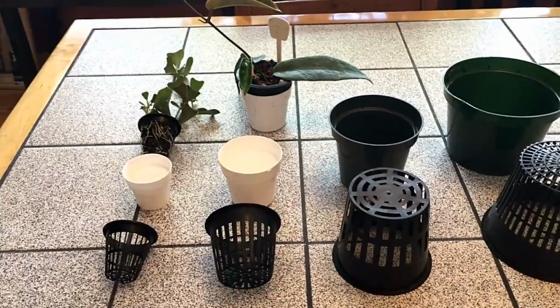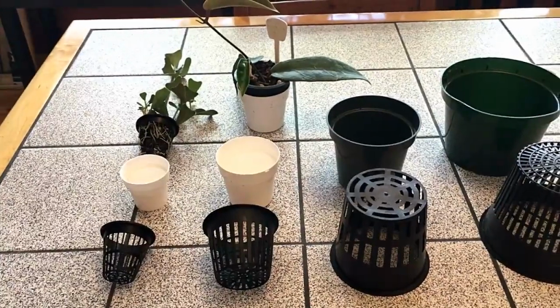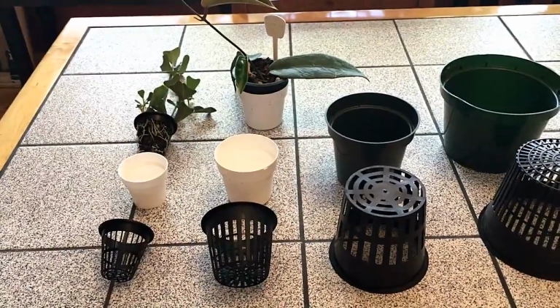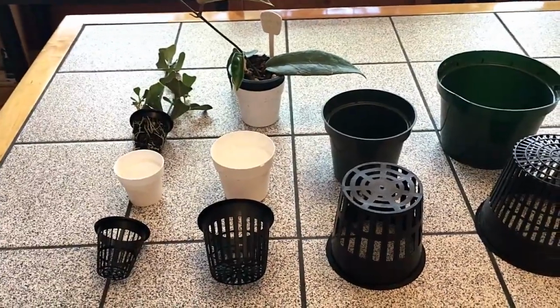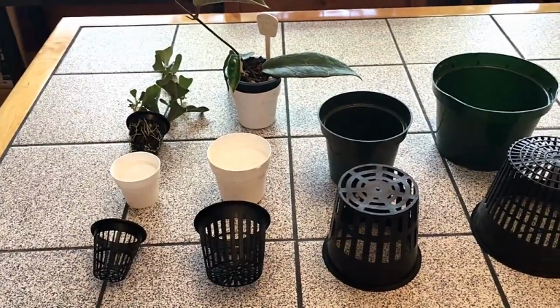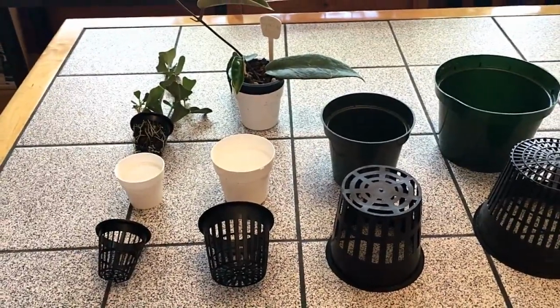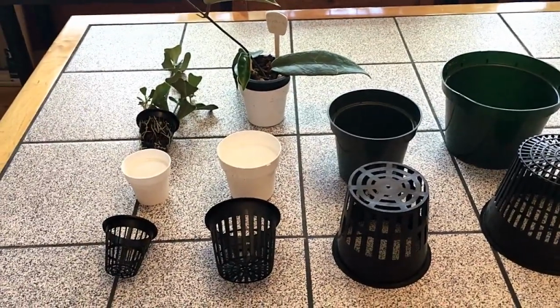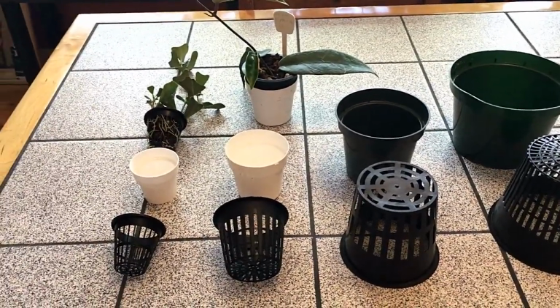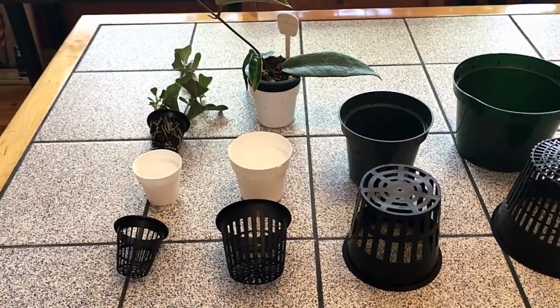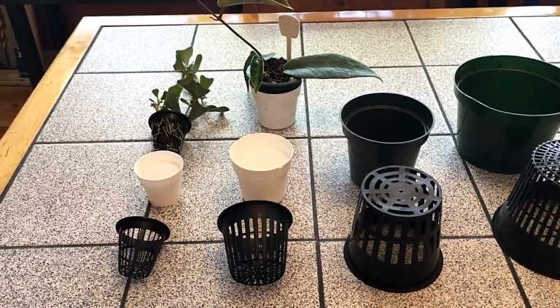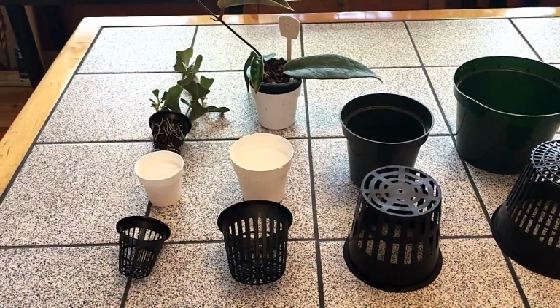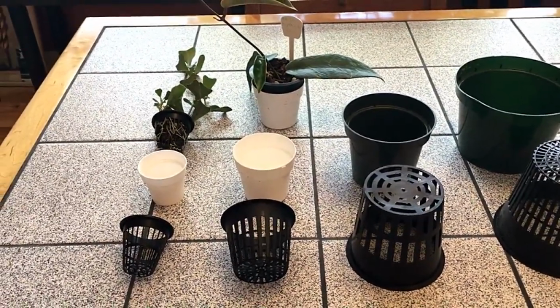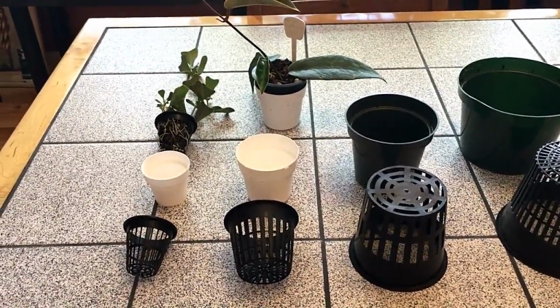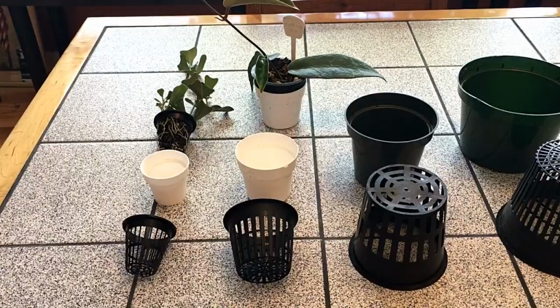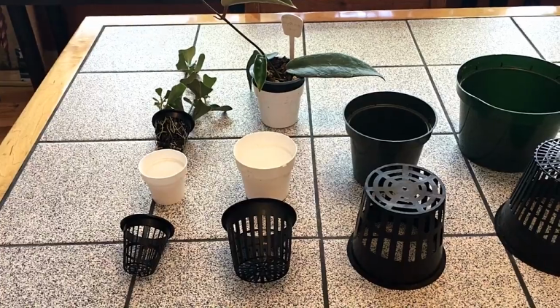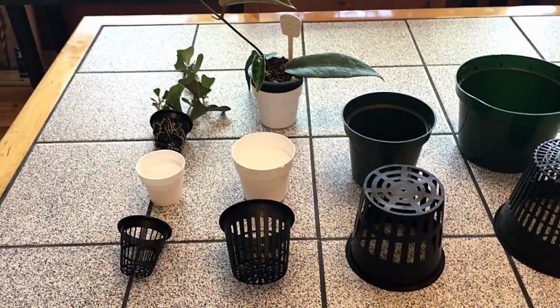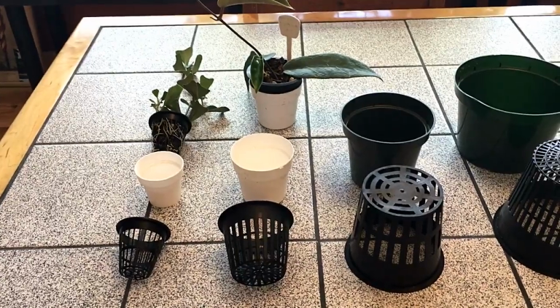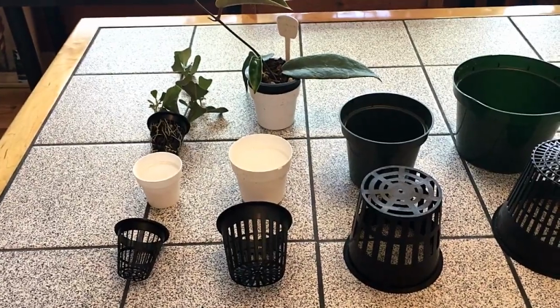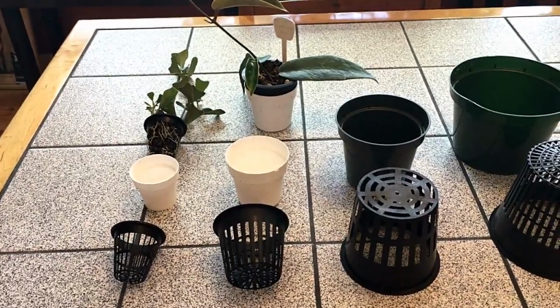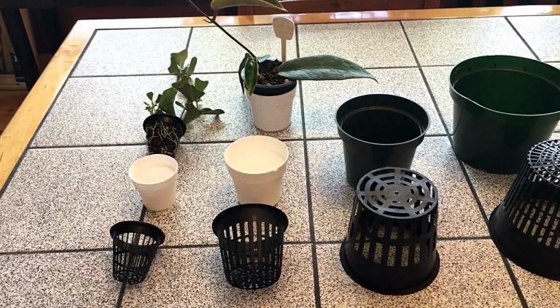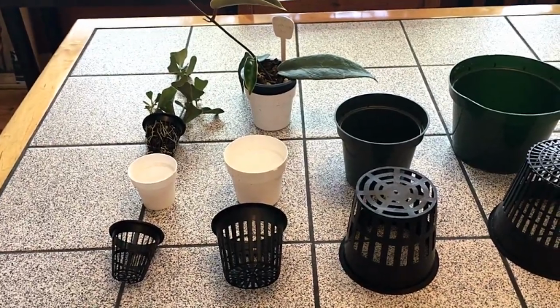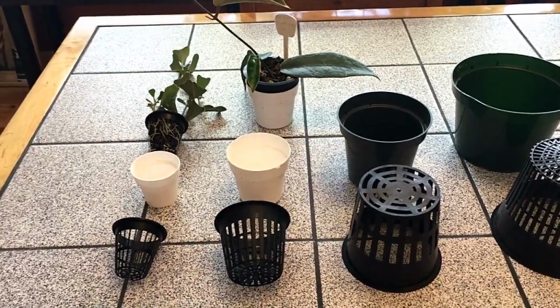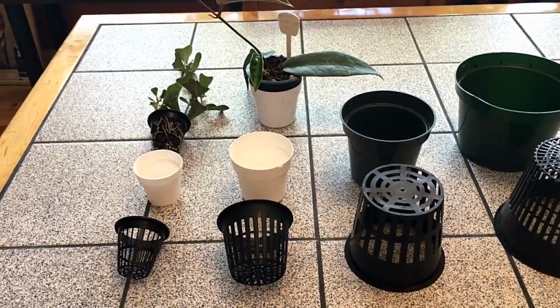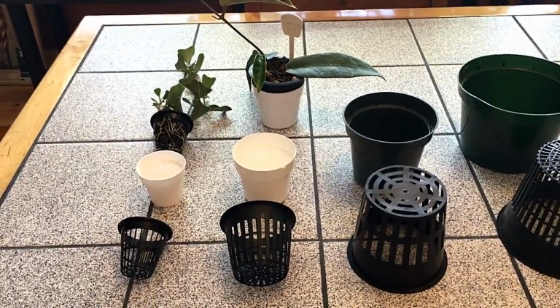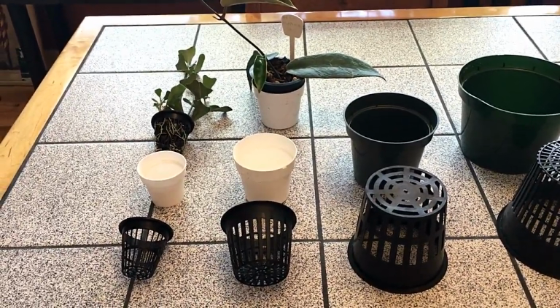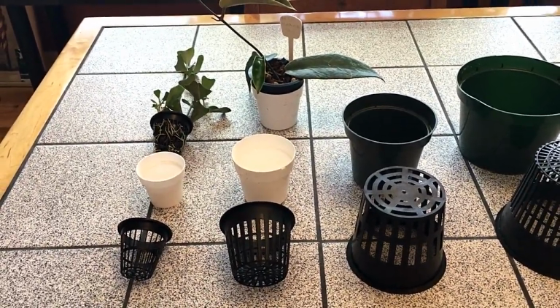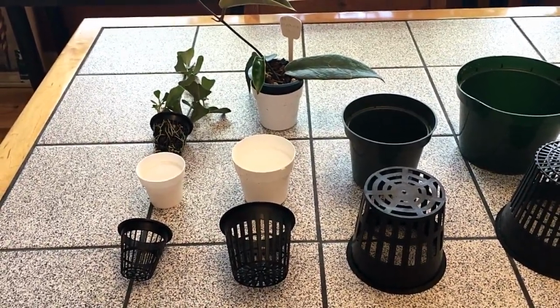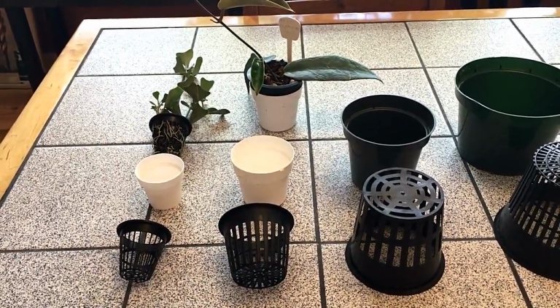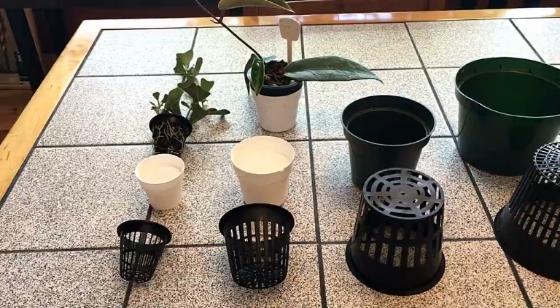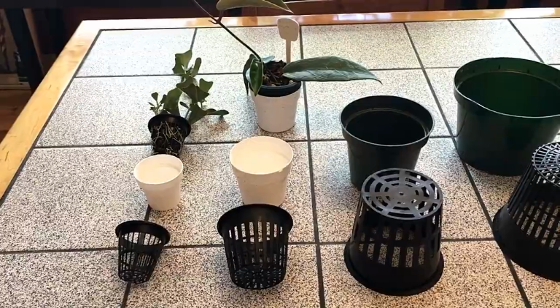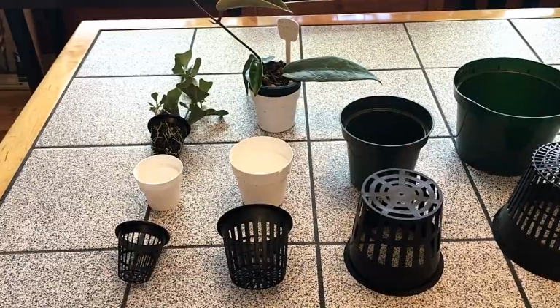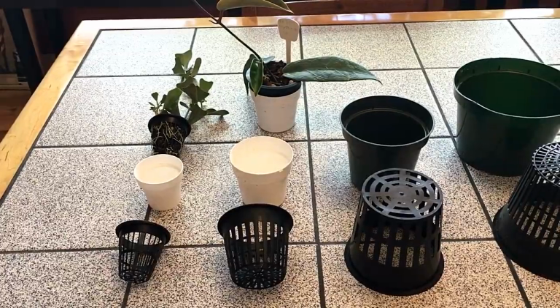If they're over watered they will quickly rot. The roots will rot and your plant is dead. And this is especially true in the early stages when you're just starting a plant and growing it.